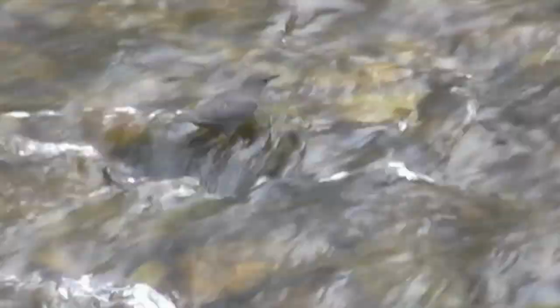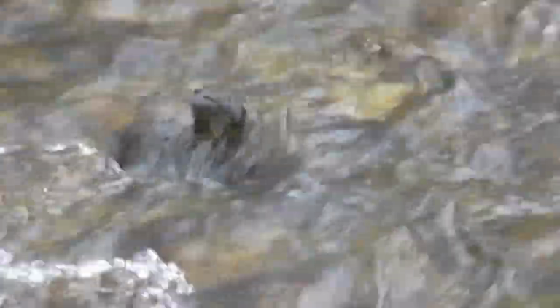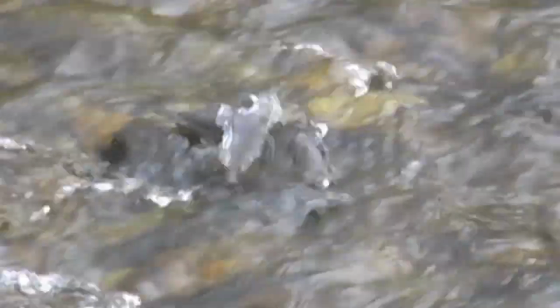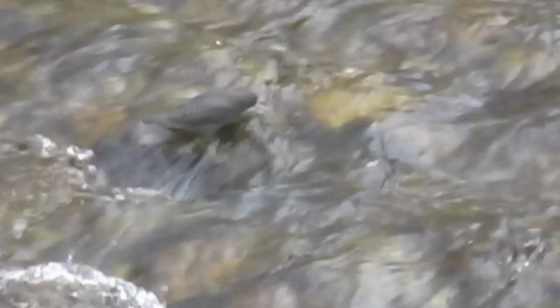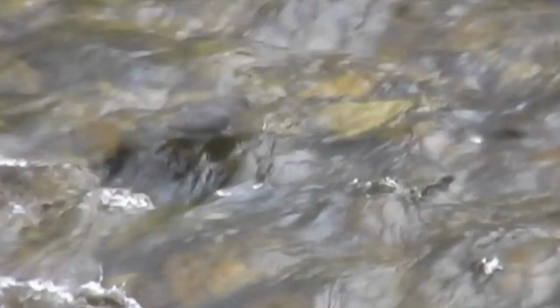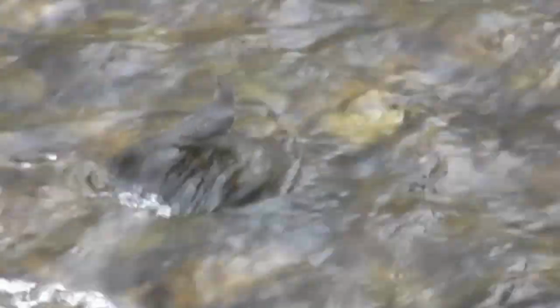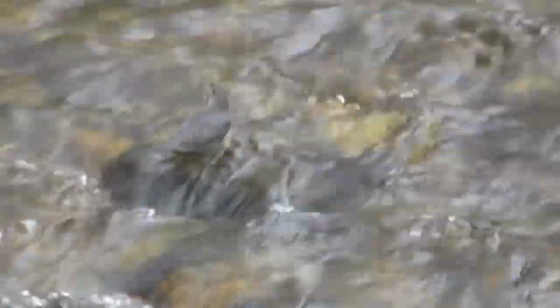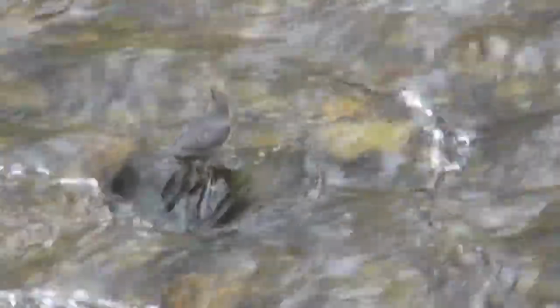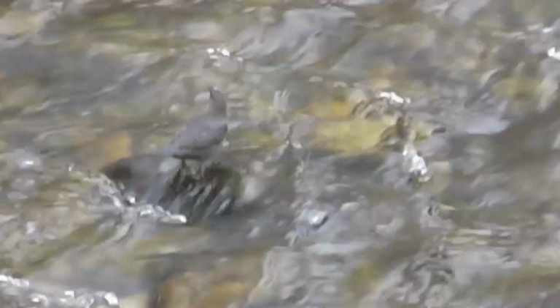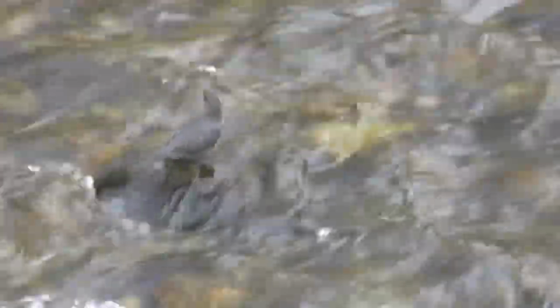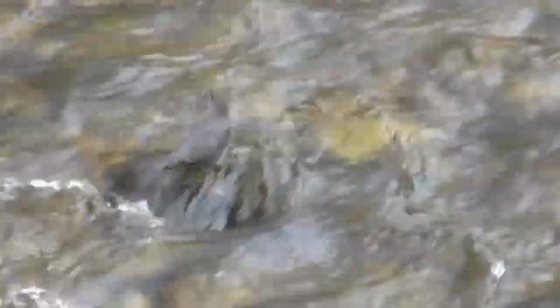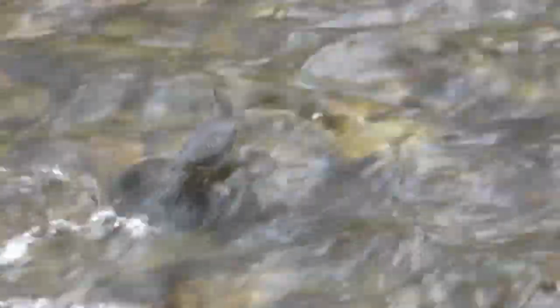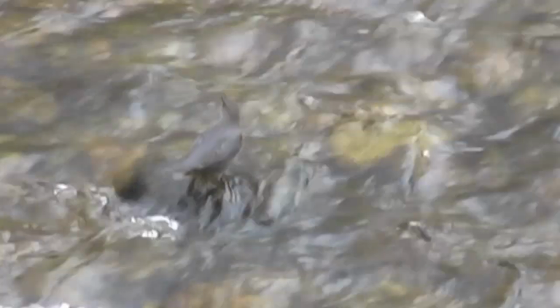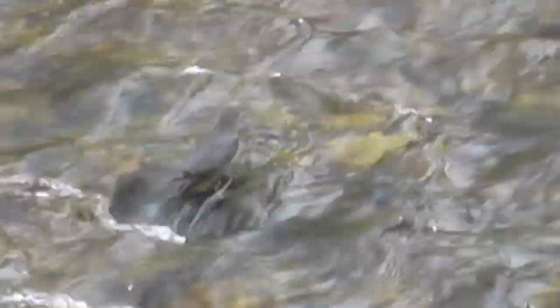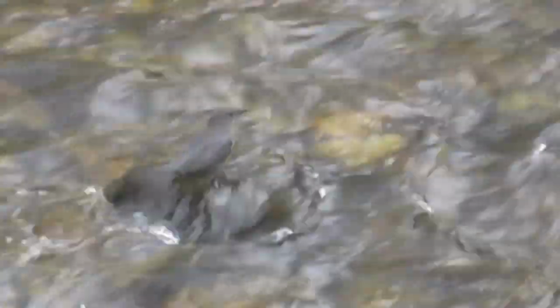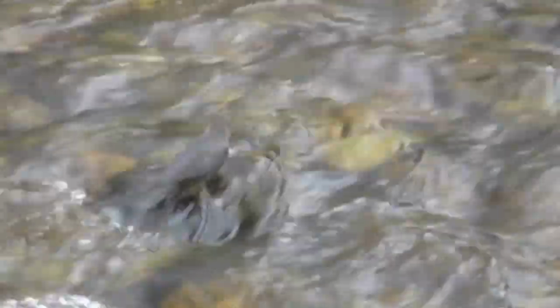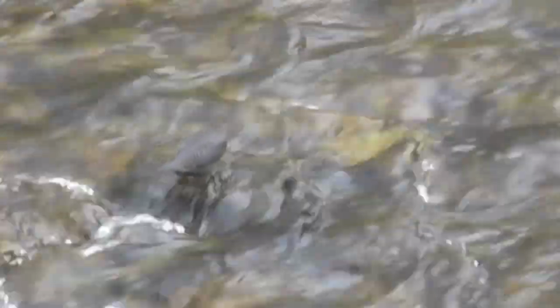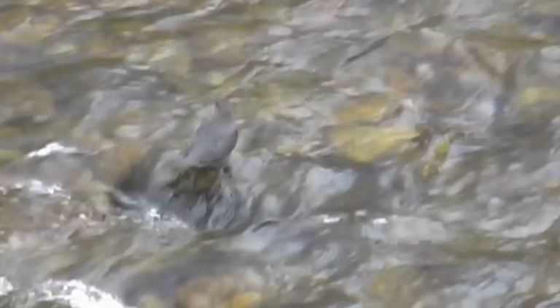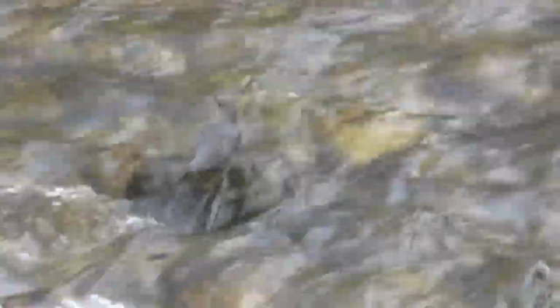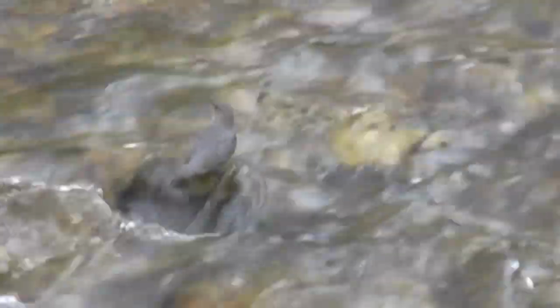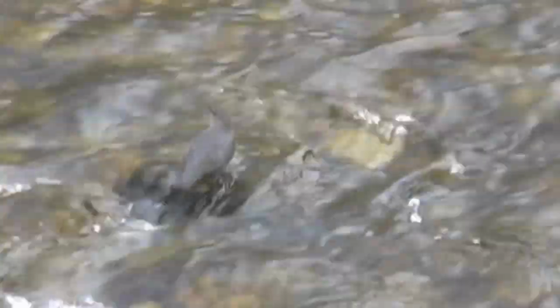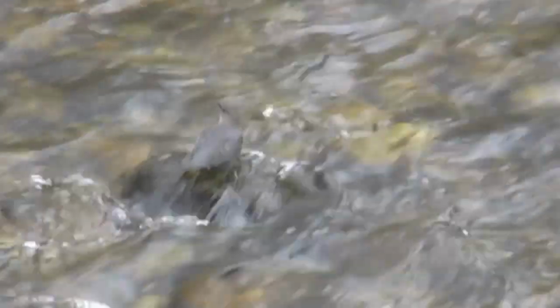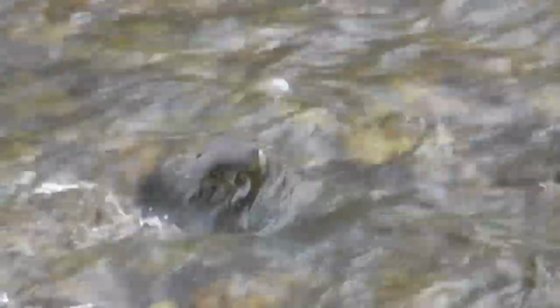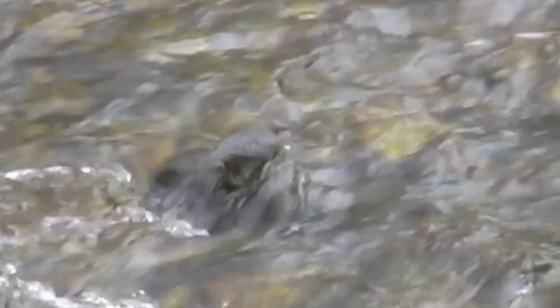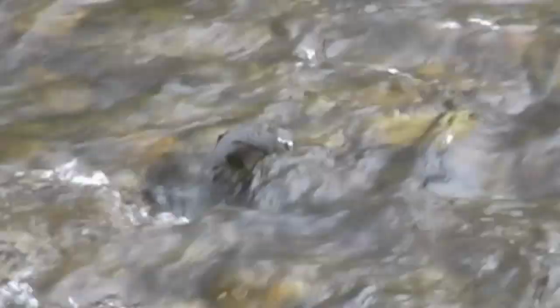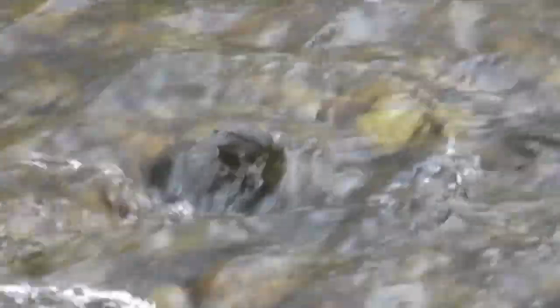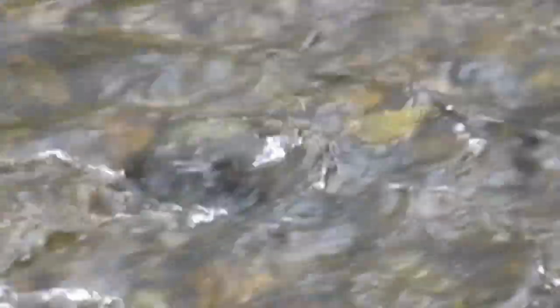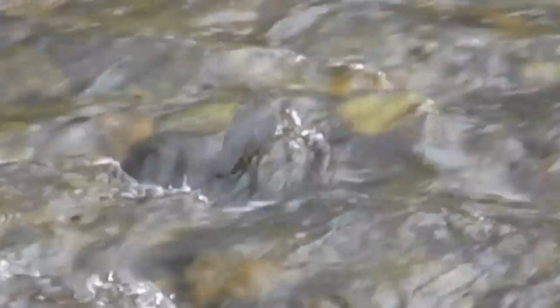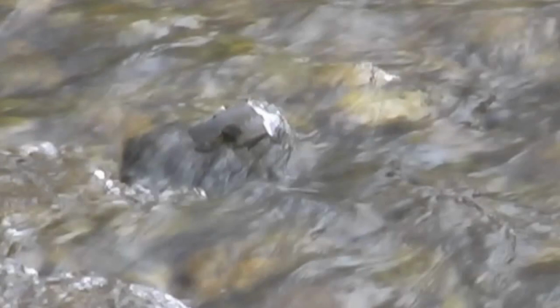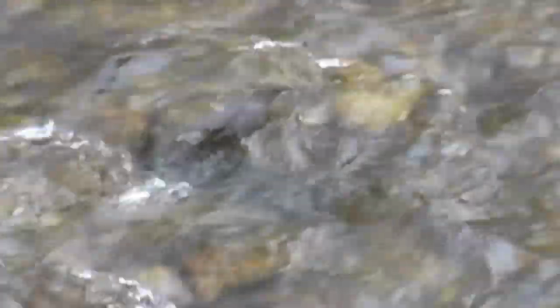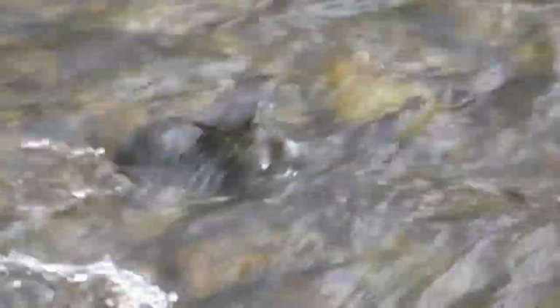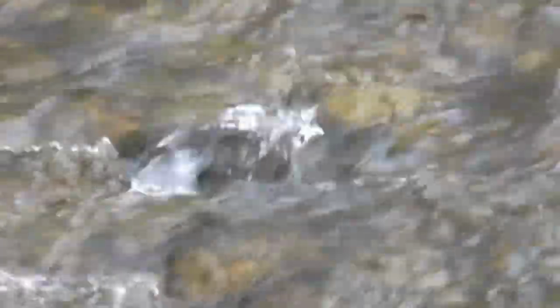This bird also has an eyelid called a nictitating membrane, which lets it see underwater. Also, it has scales to close its nose when submerged.